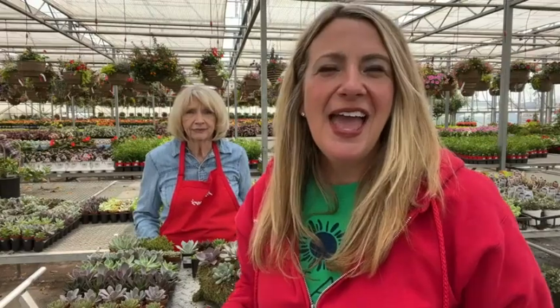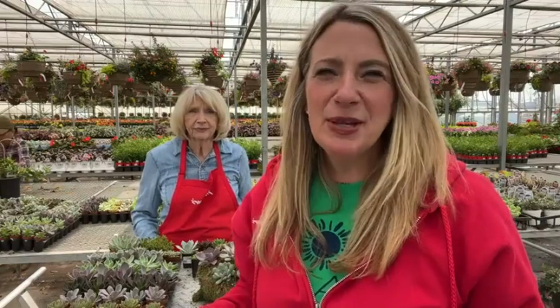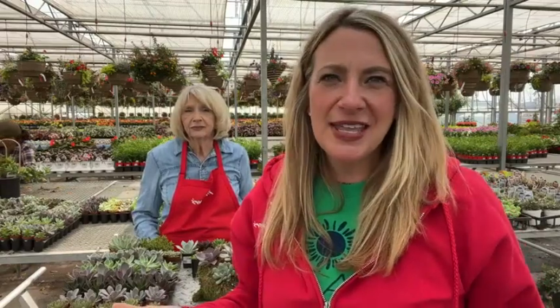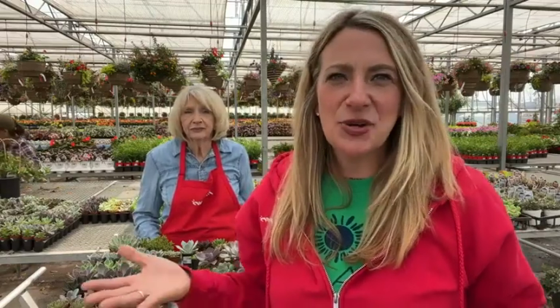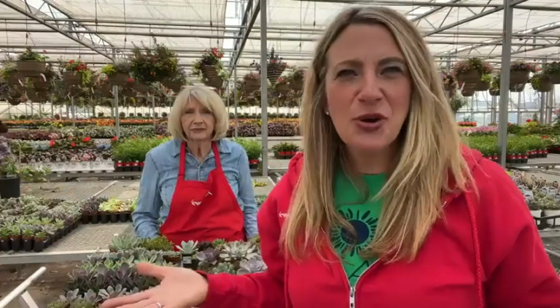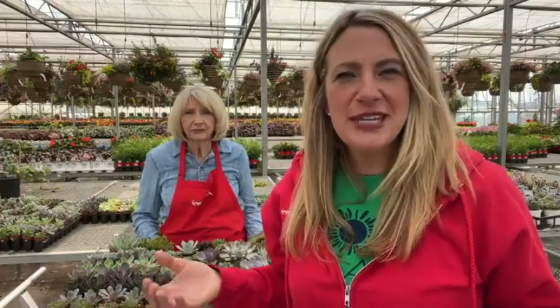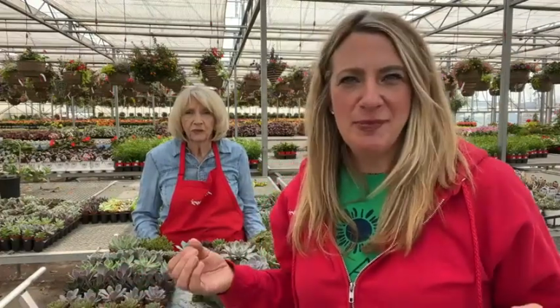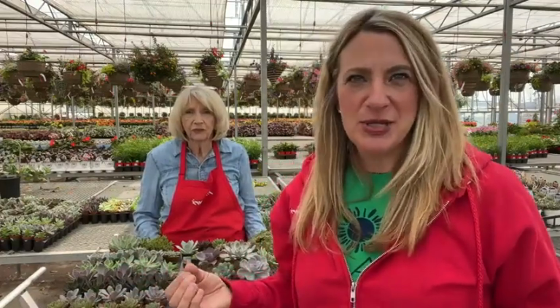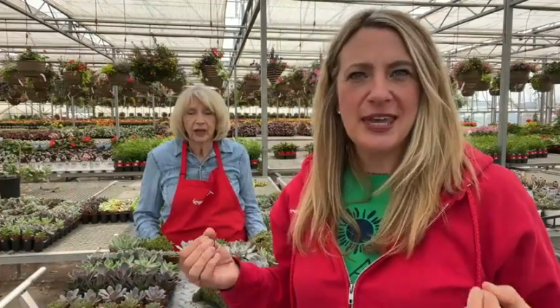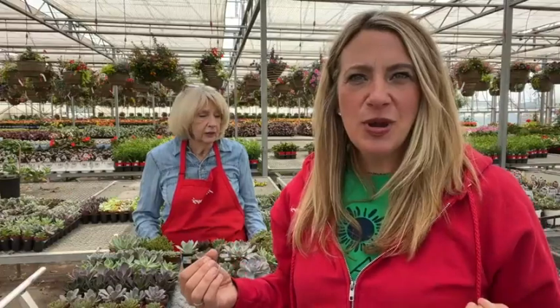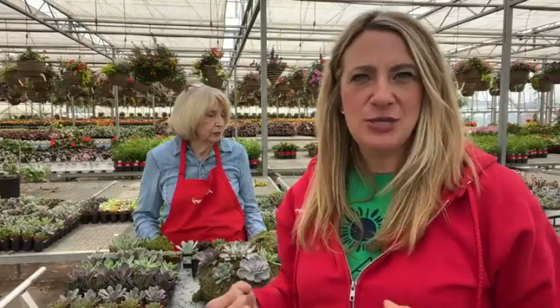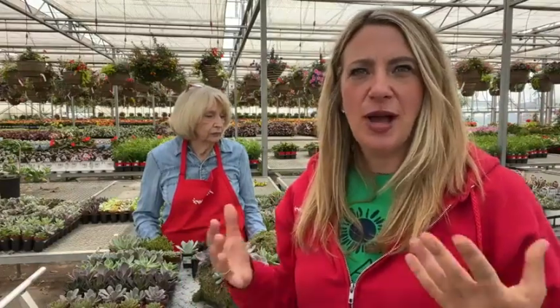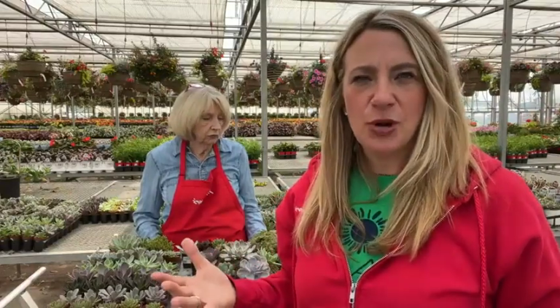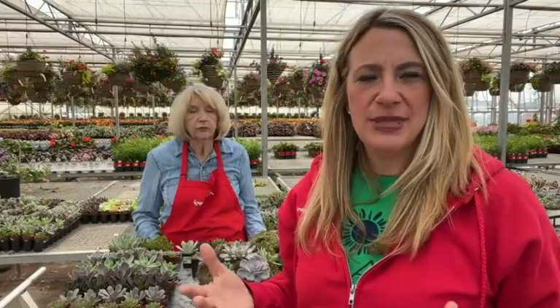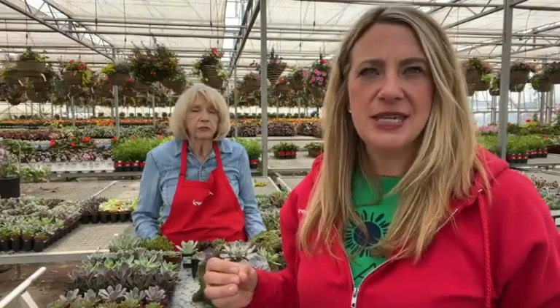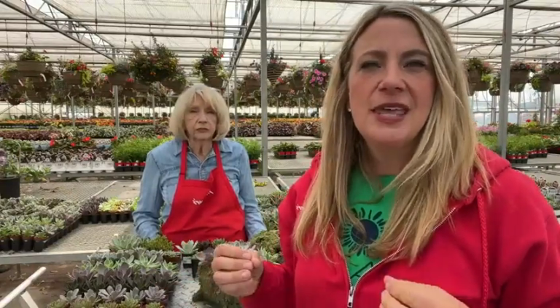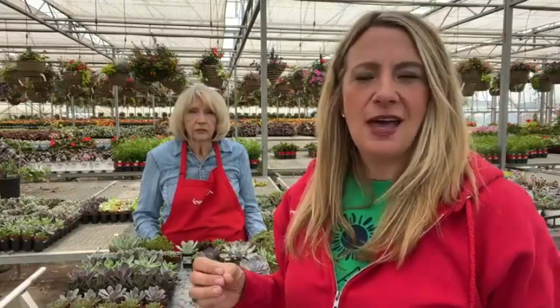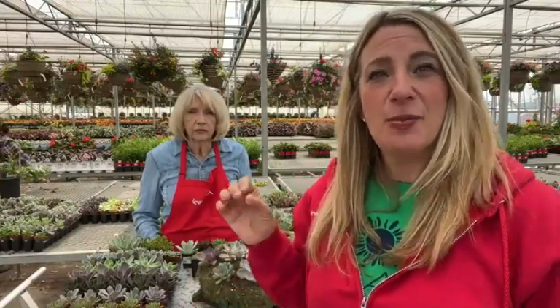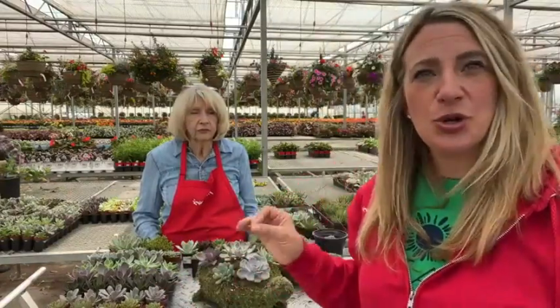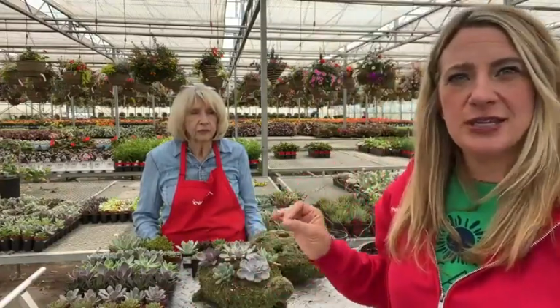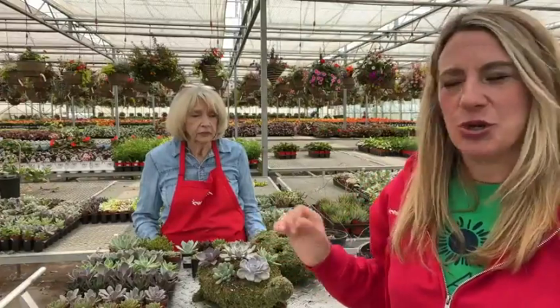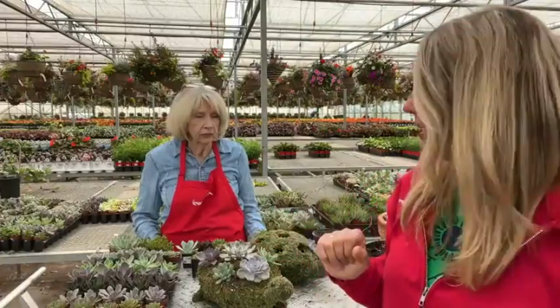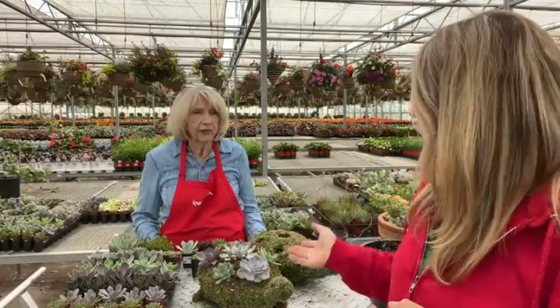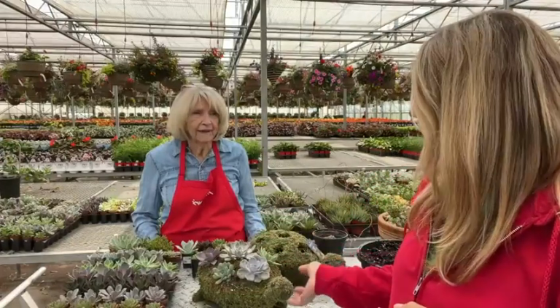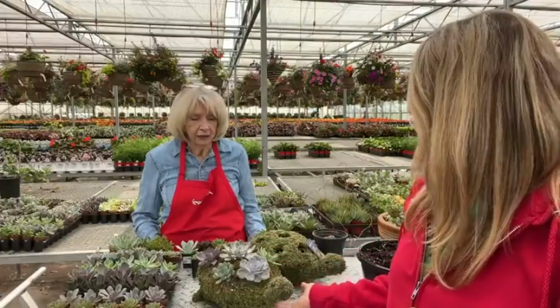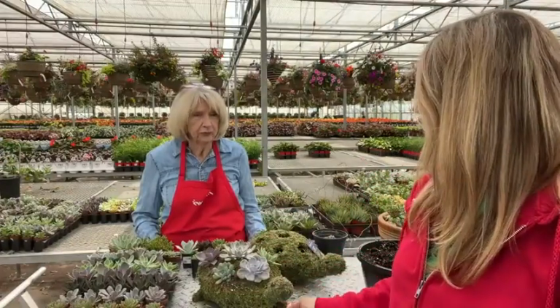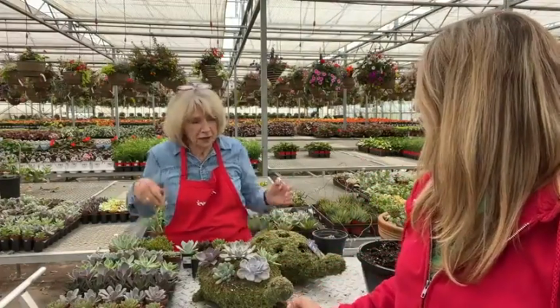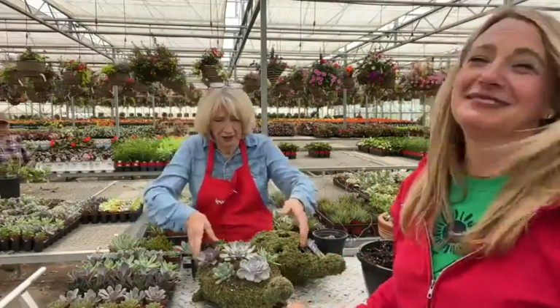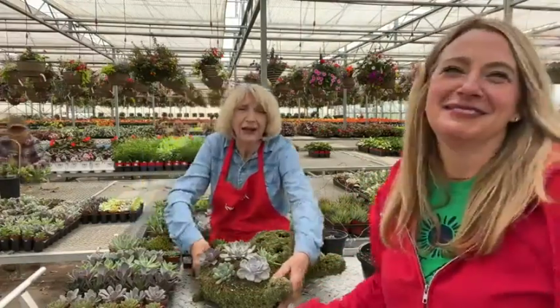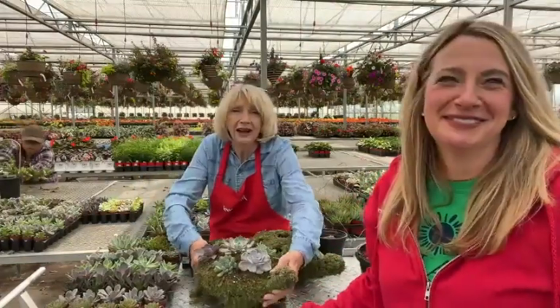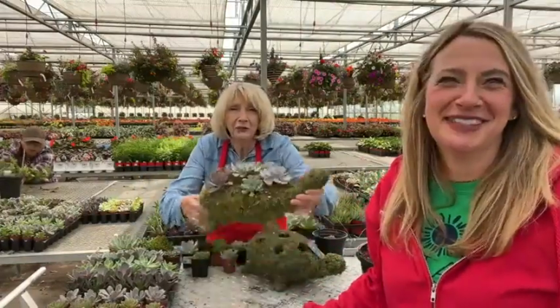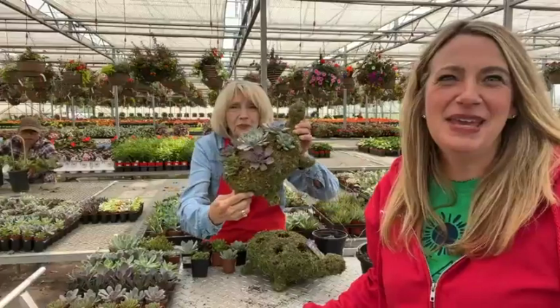Hey Milliger fans, it's your garden girls here at Milliger's! We want to talk to you about our upcoming workshop — this is the moss turtle succulent workshop. Mom, do you want to show them this one?